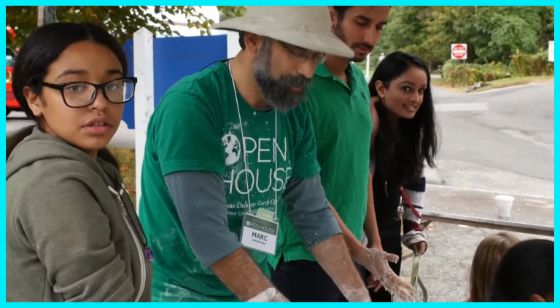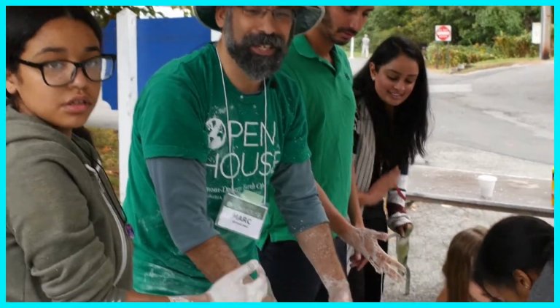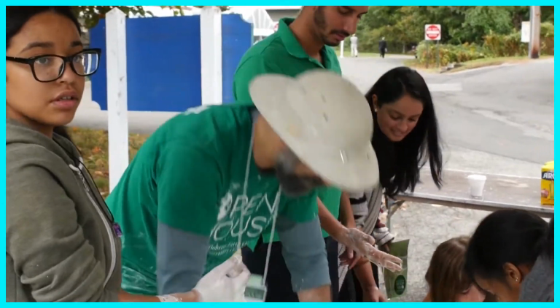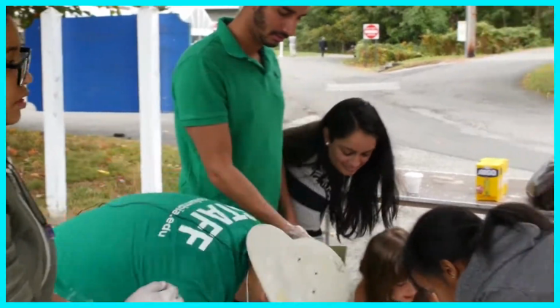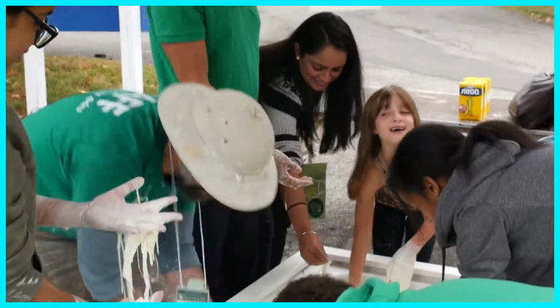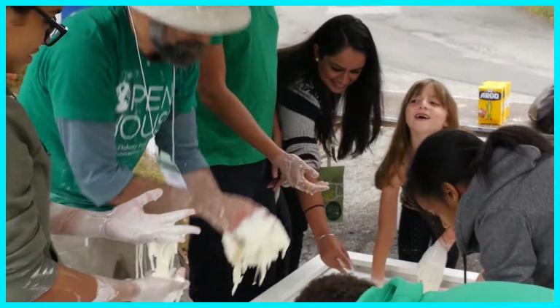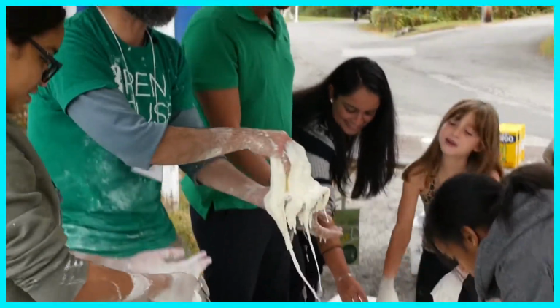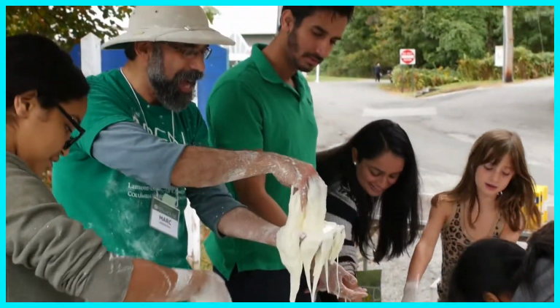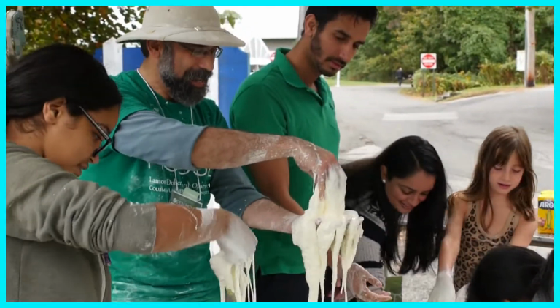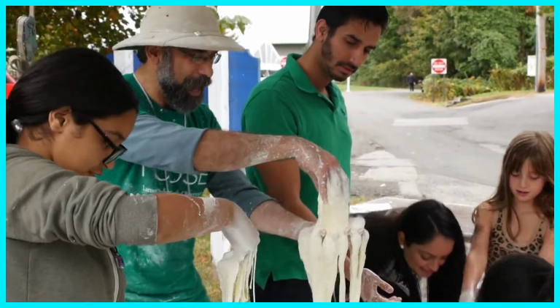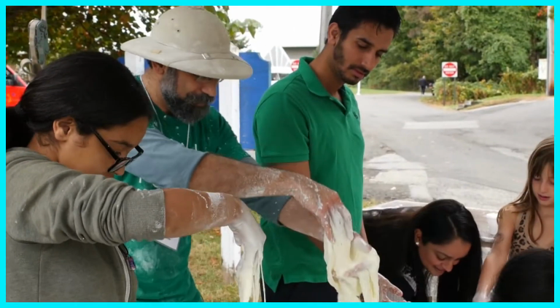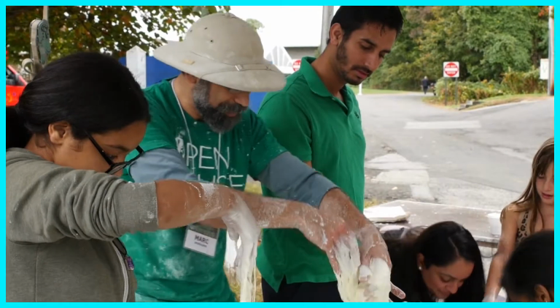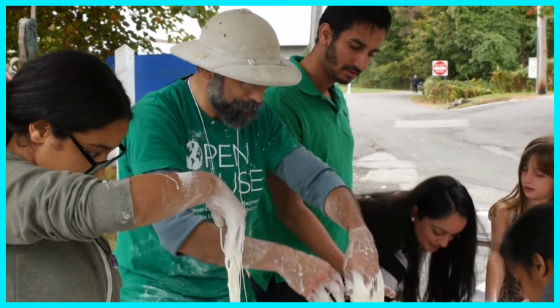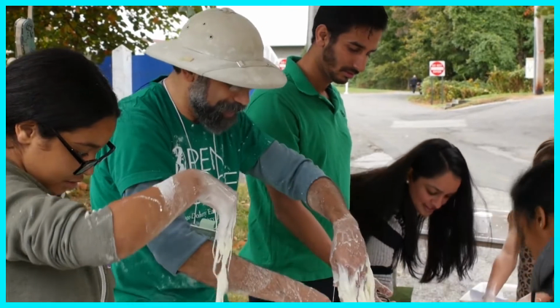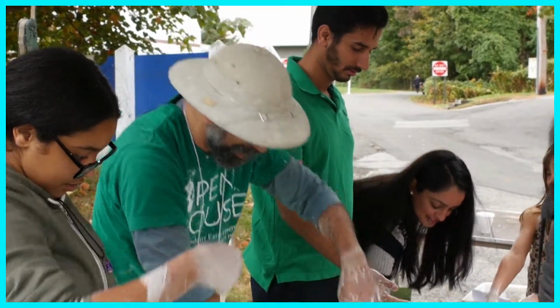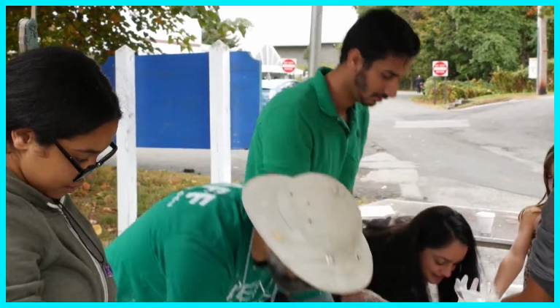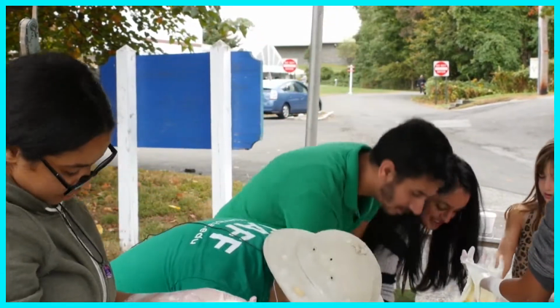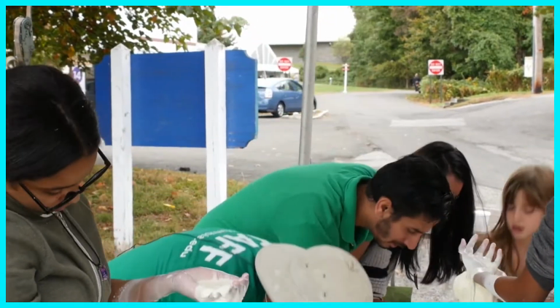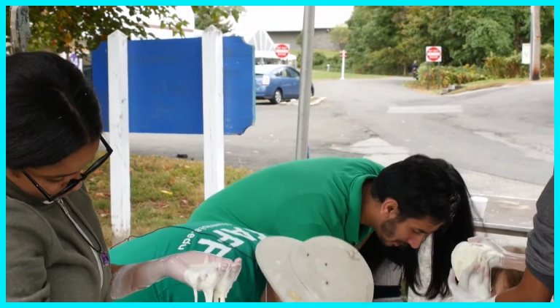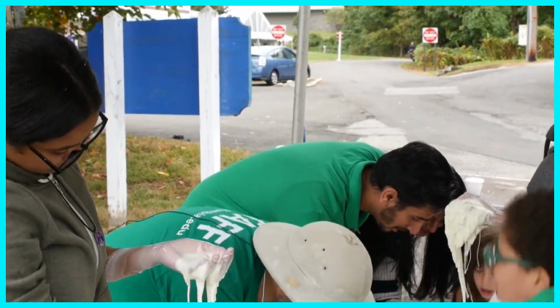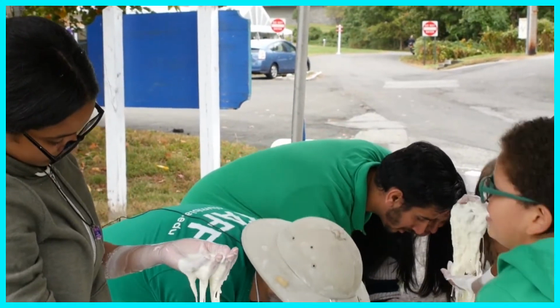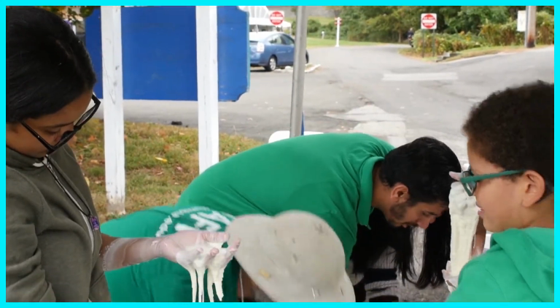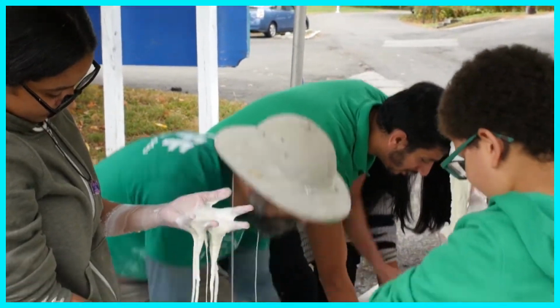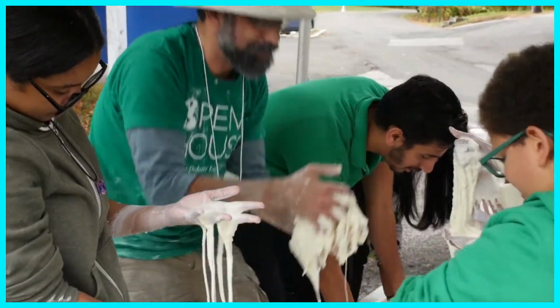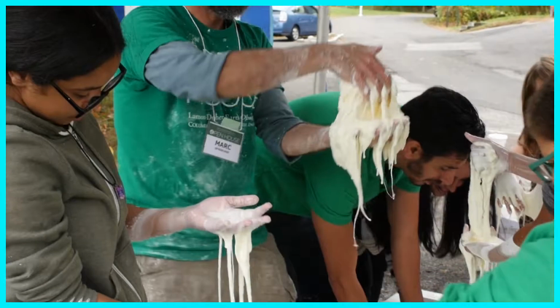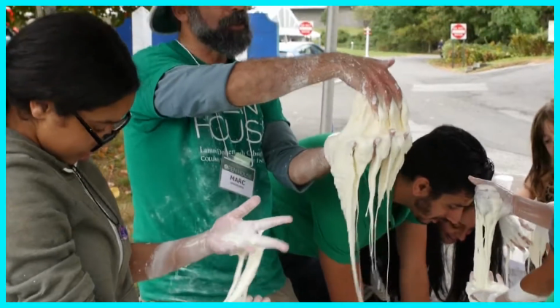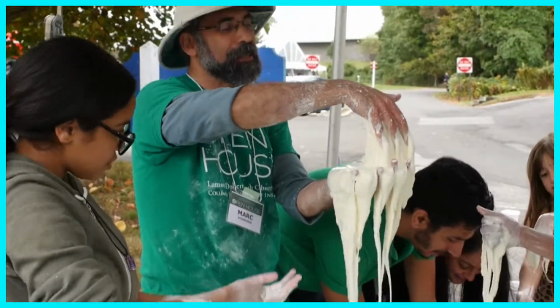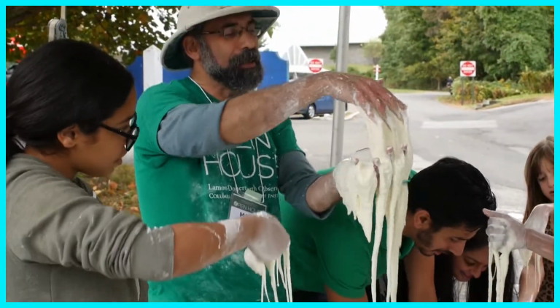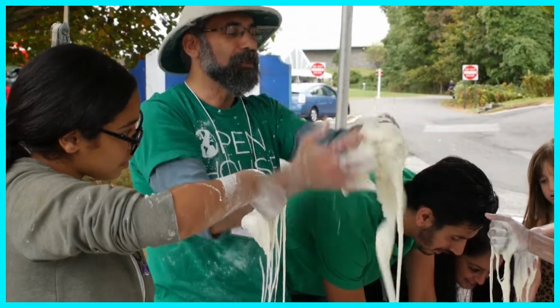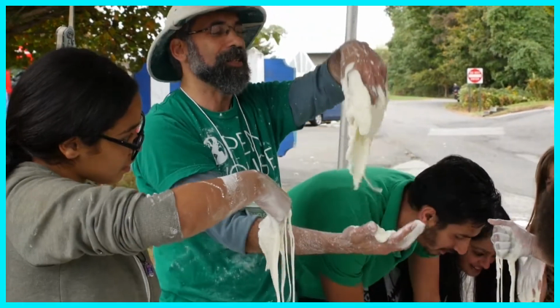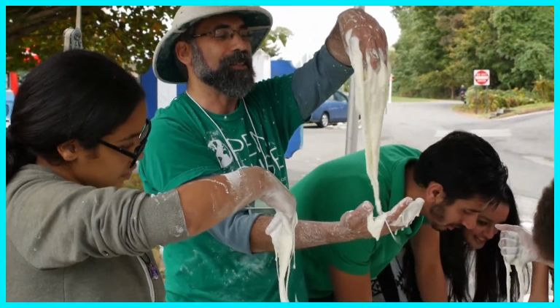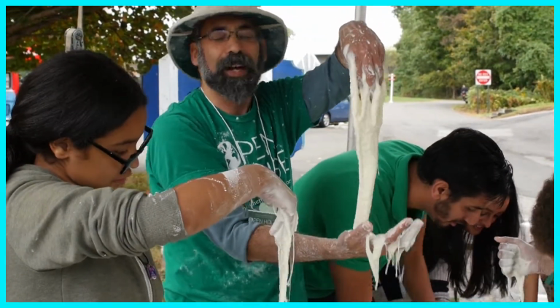Why do I do this? Because it's fun, on top of it. All this stuff — it's important to understand how the Earth works, but it's also important to have fun. And science is fun. I don't know much more fun you can have with science than this, frankly.